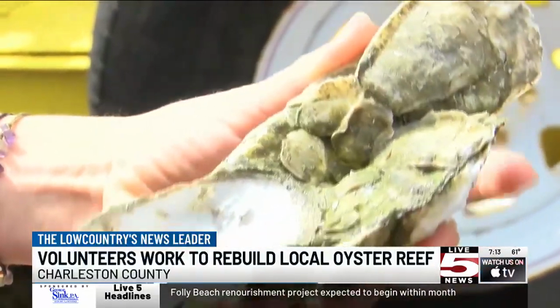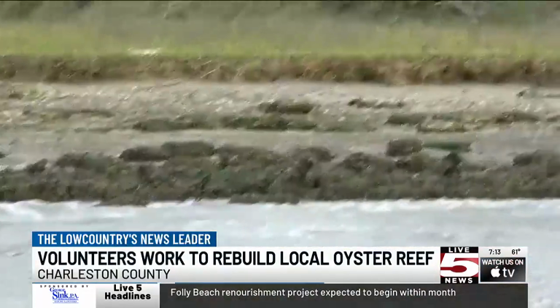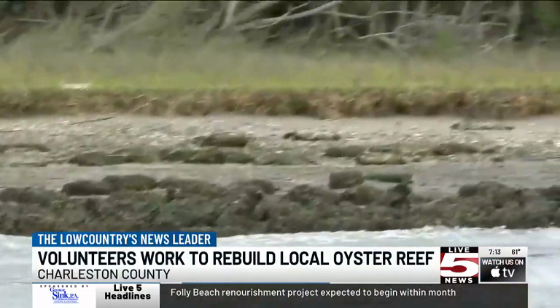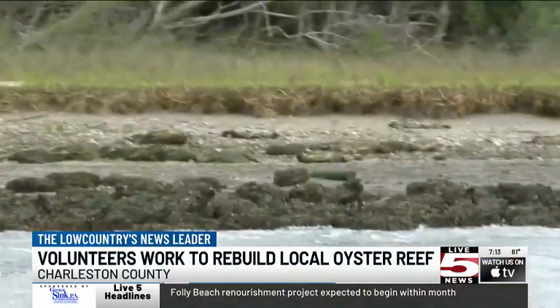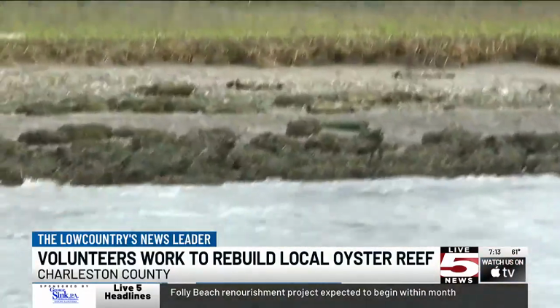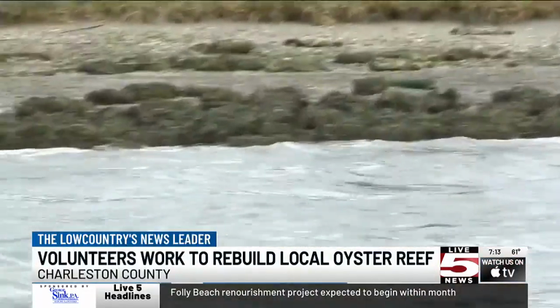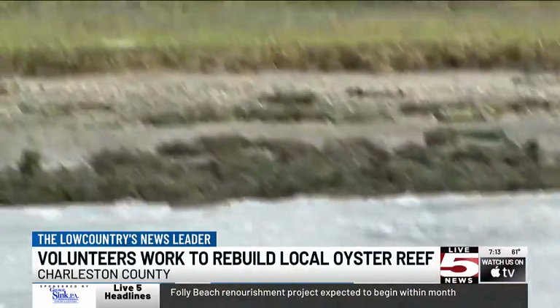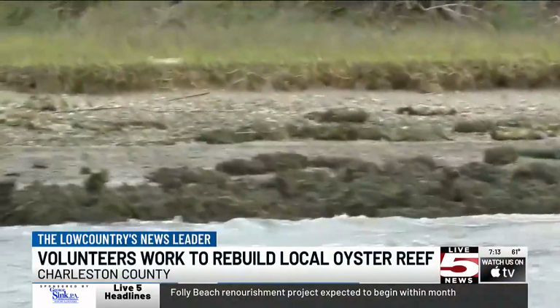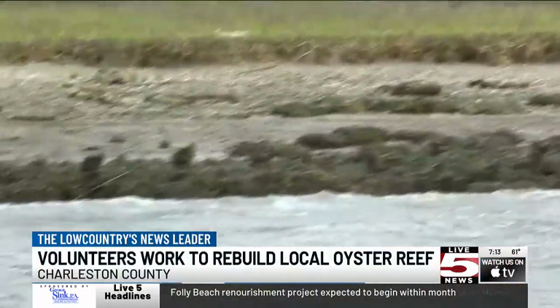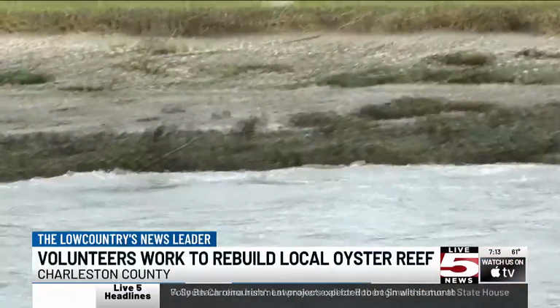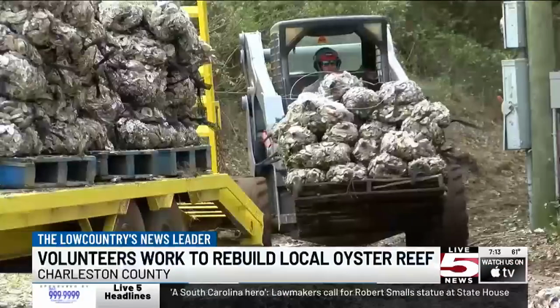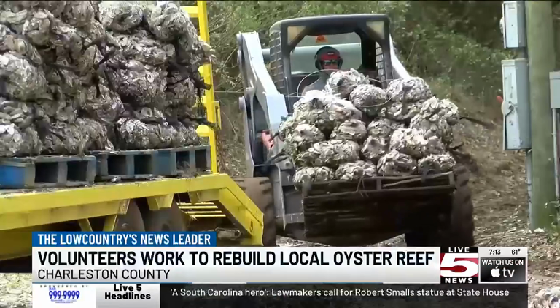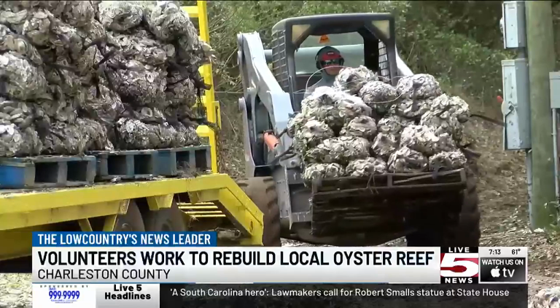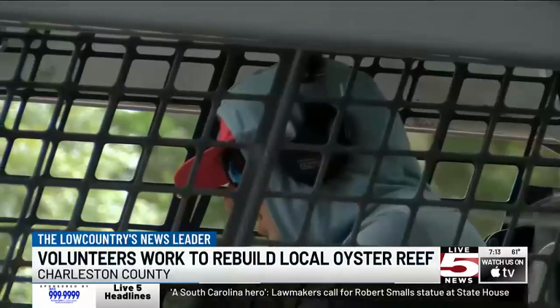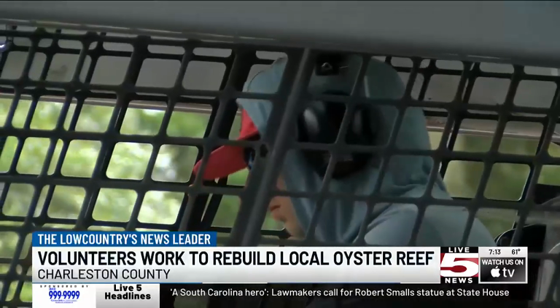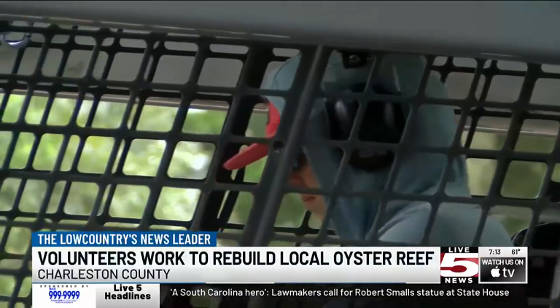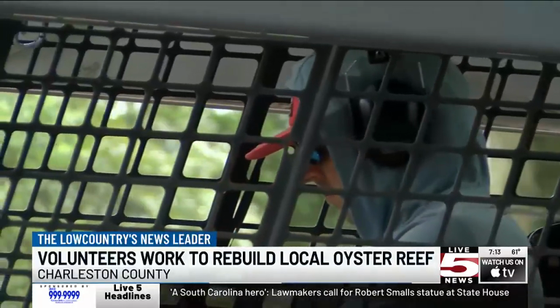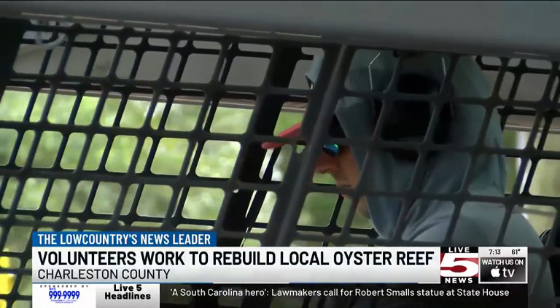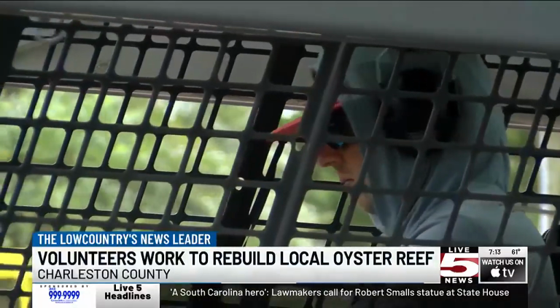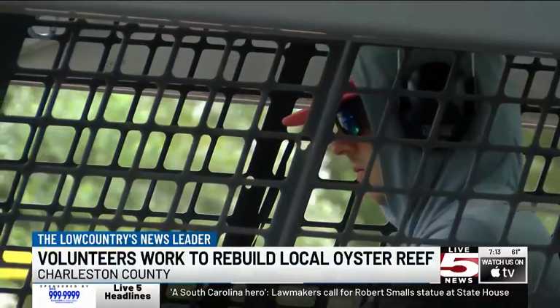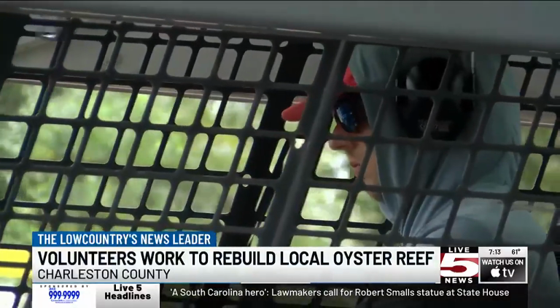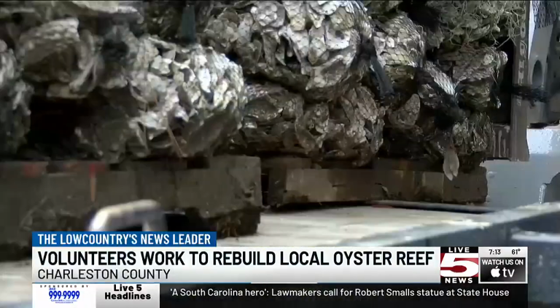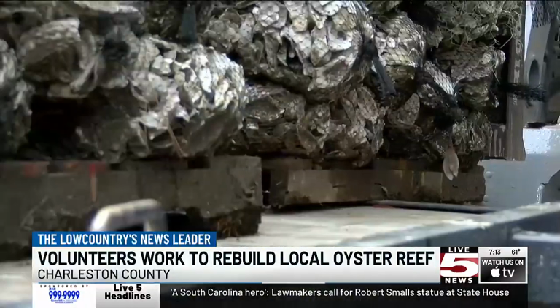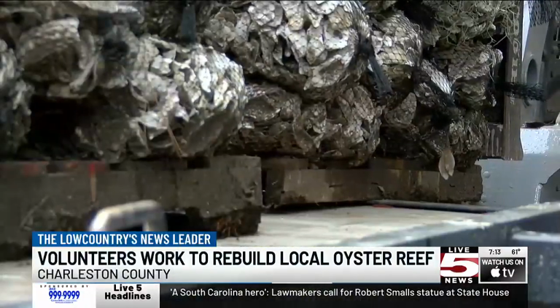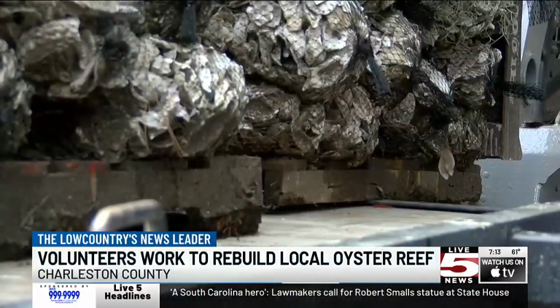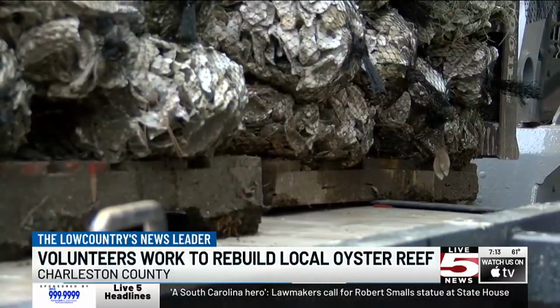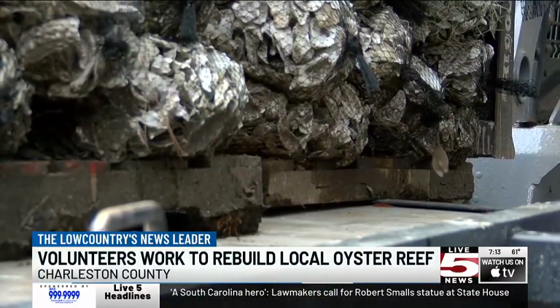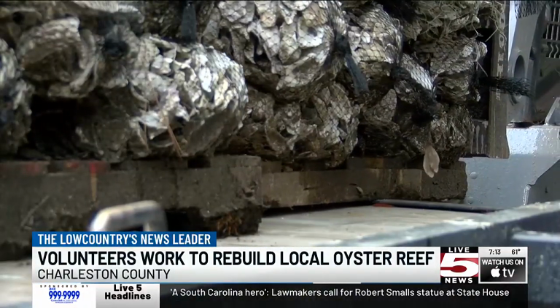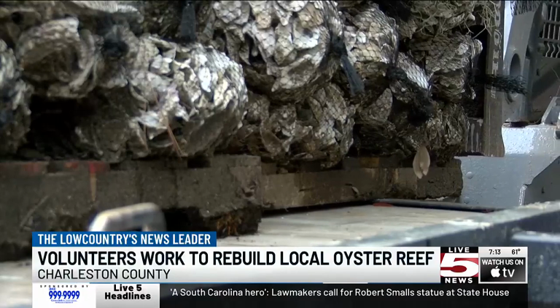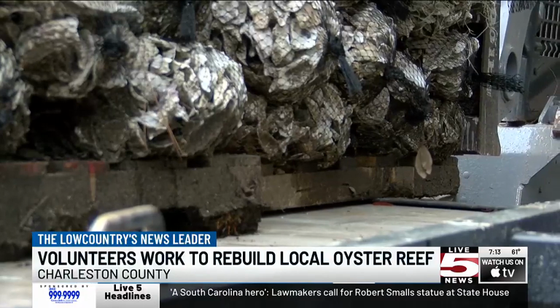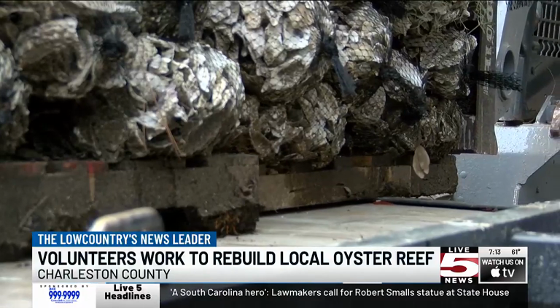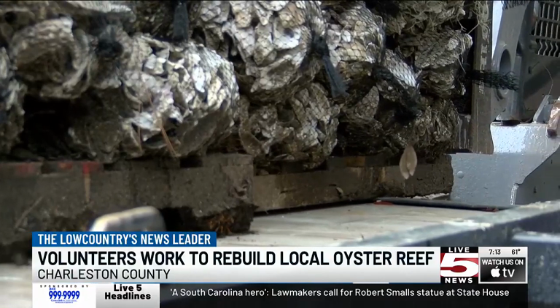SCDNR says it takes around two to three years for a habitat to fully establish. Prepping being a year-round gig, volunteers say the best part is seeing wildlife respond.